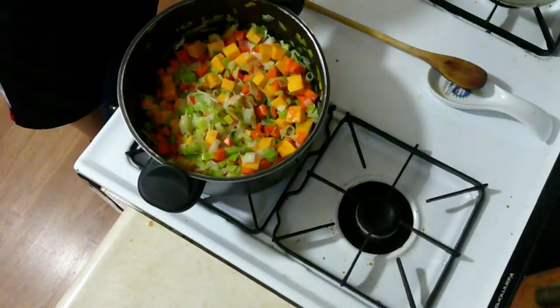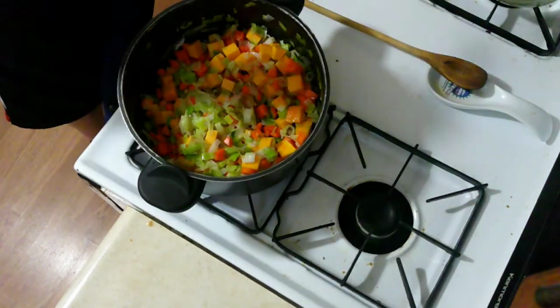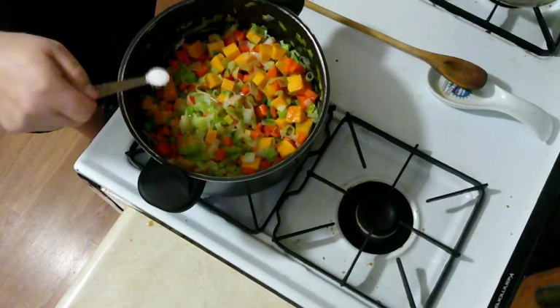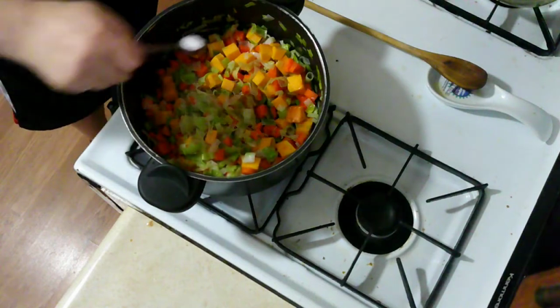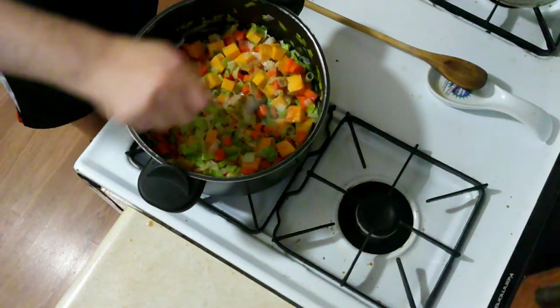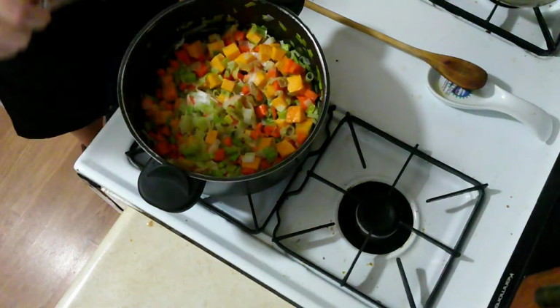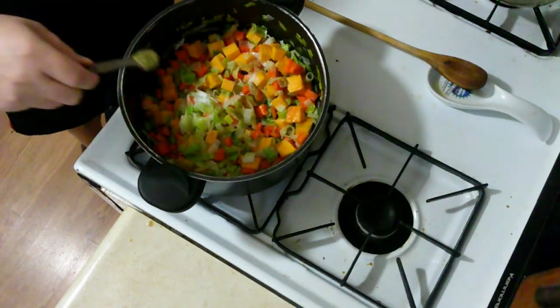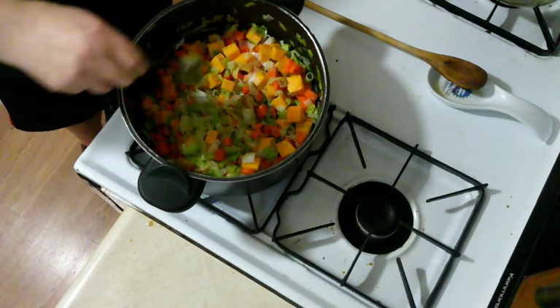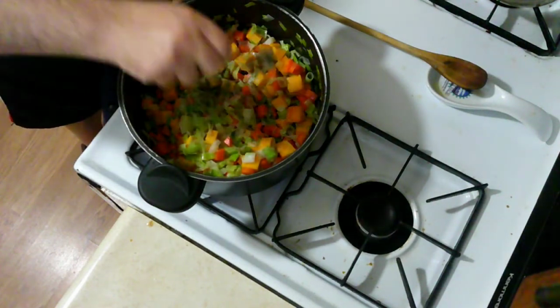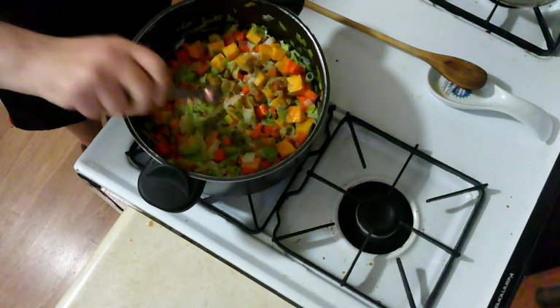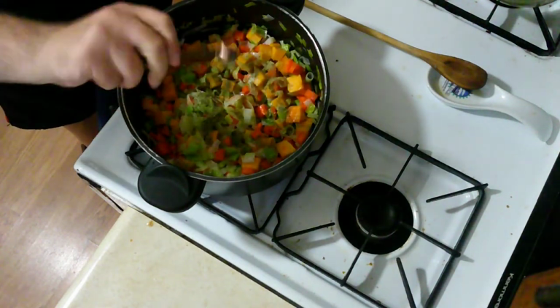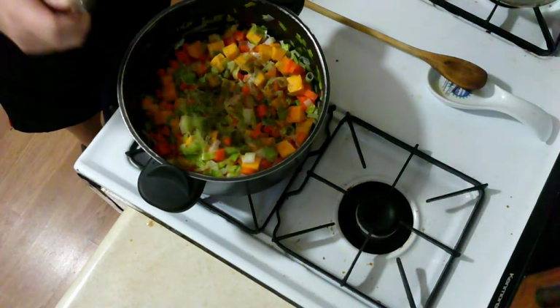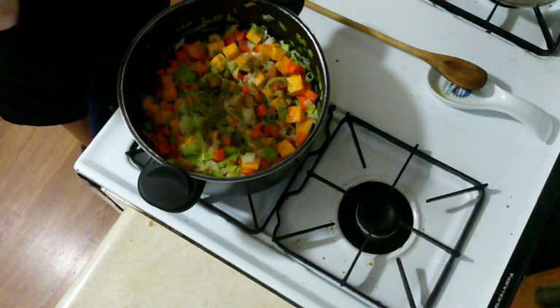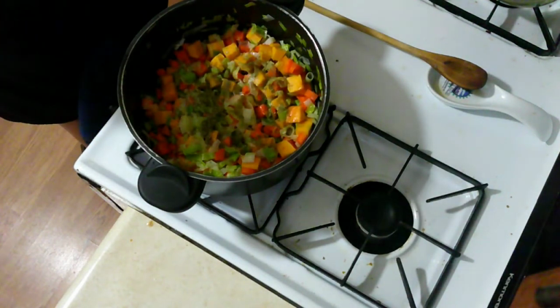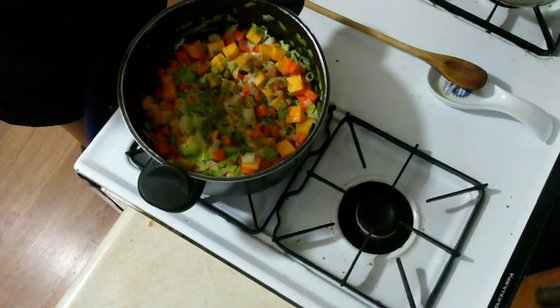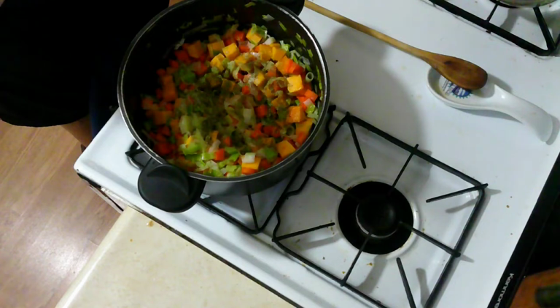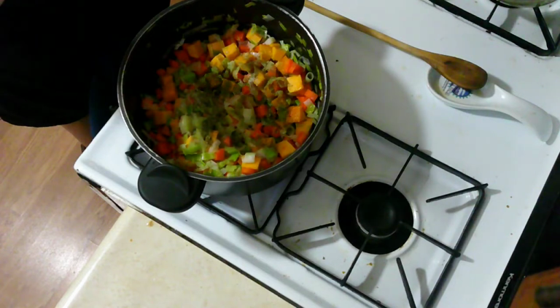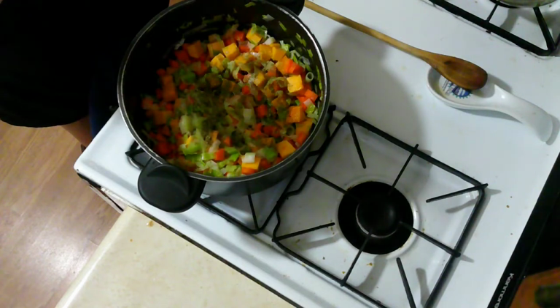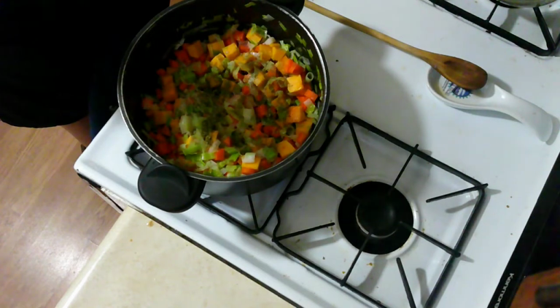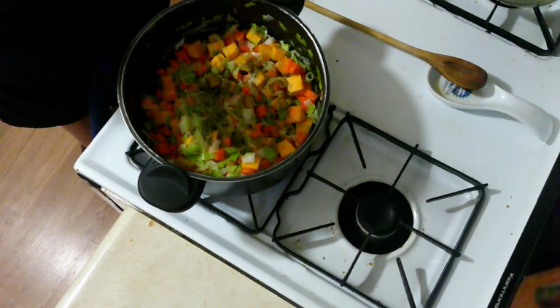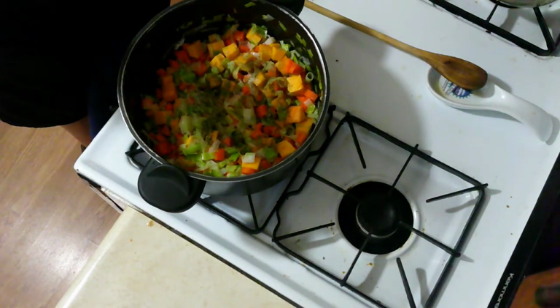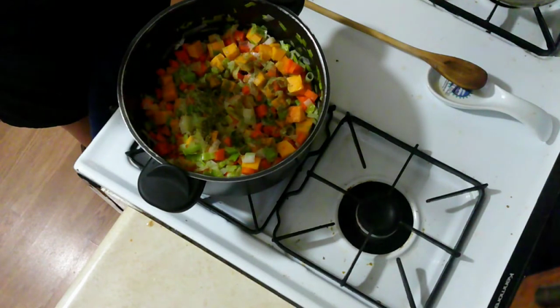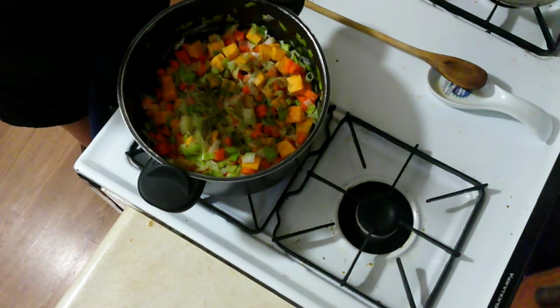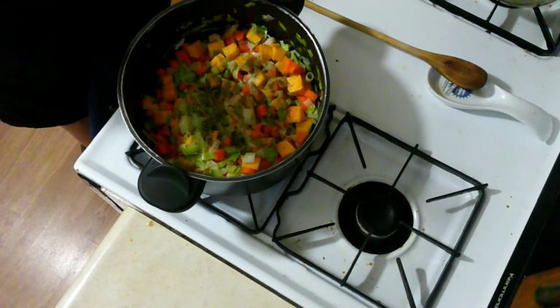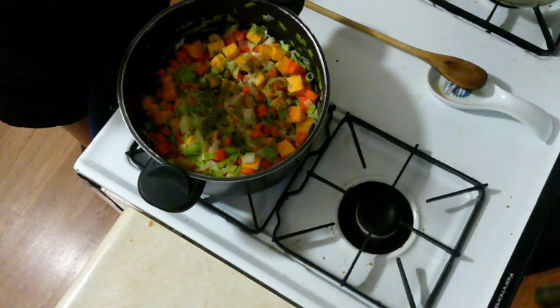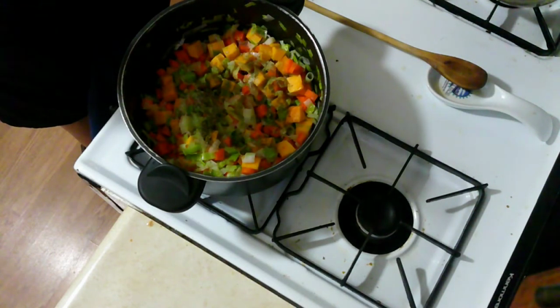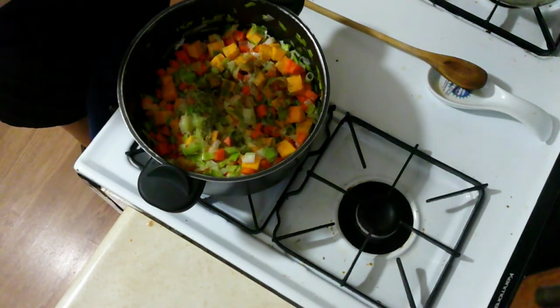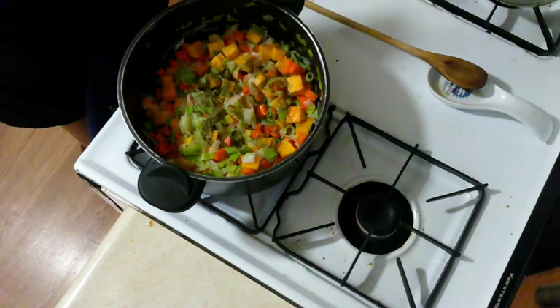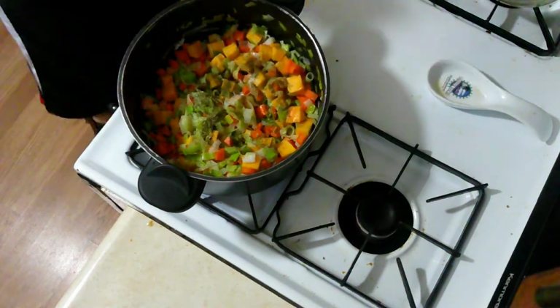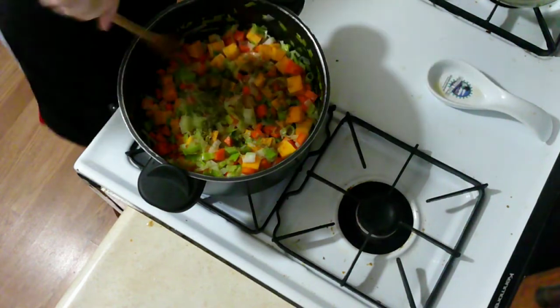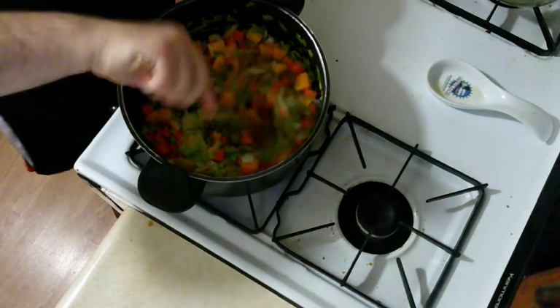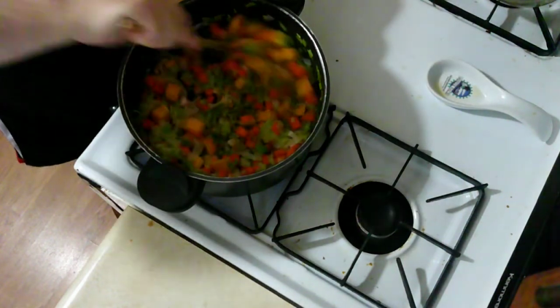Now I'm going to add salt and storm cloak seasoning, which I made in a previous video, and is dill, fennel, grains of paradise, and mustard. Mix all that around.